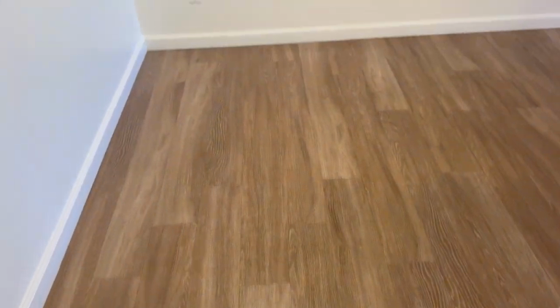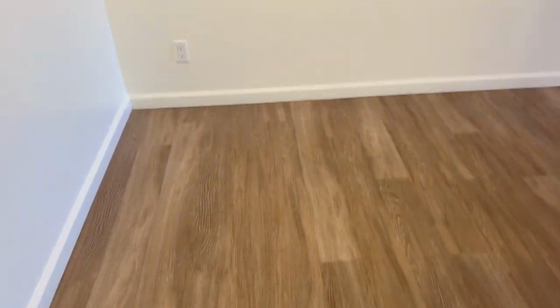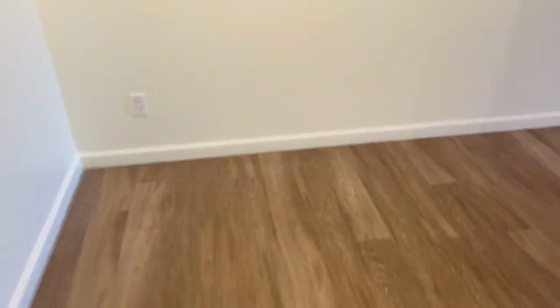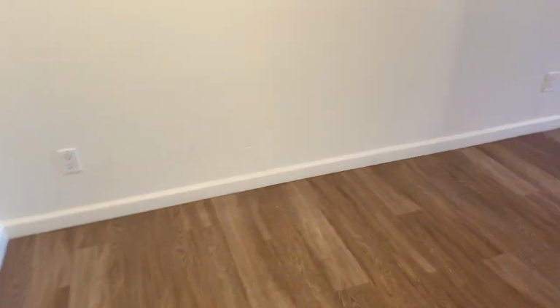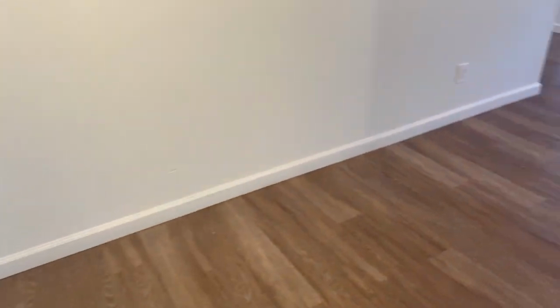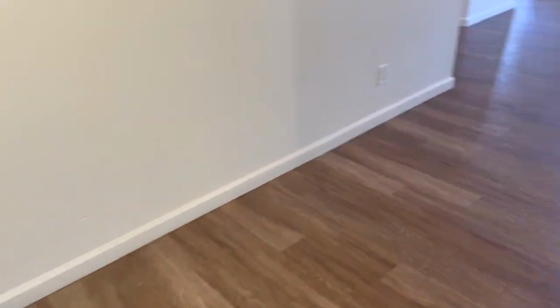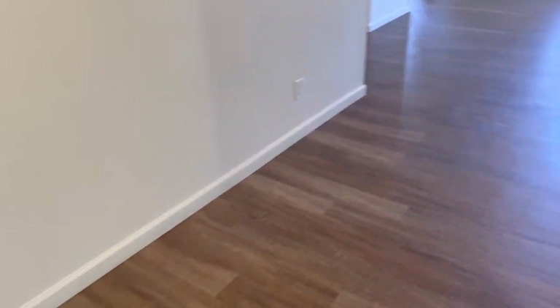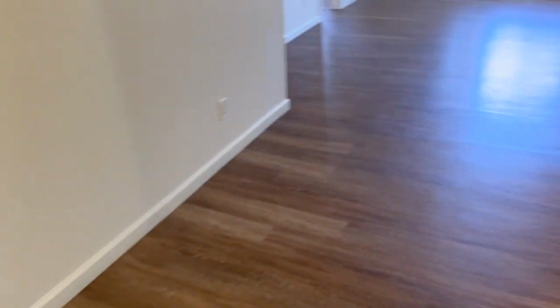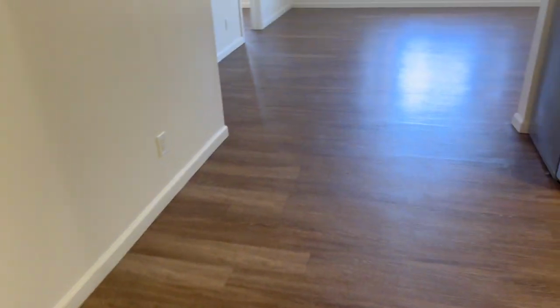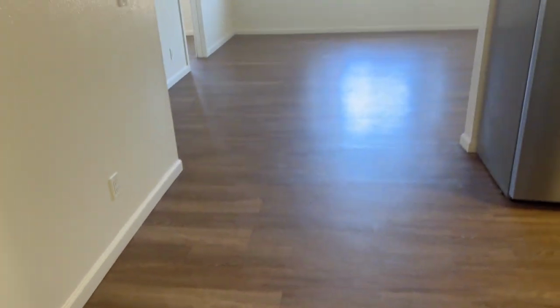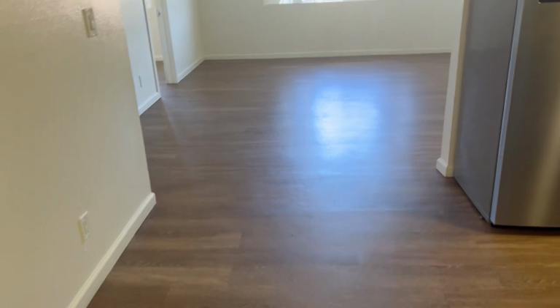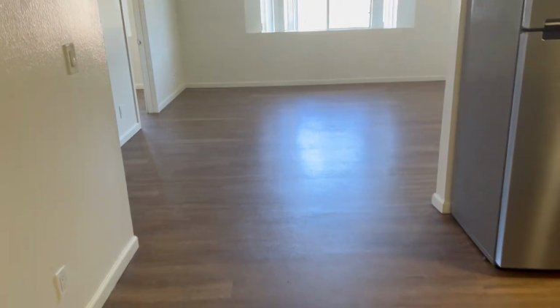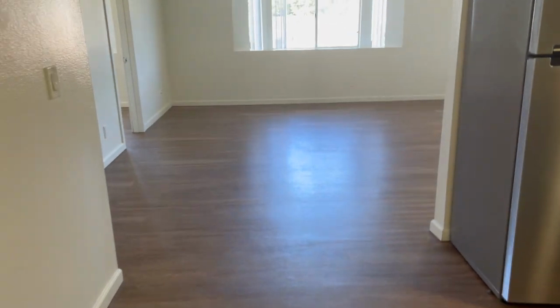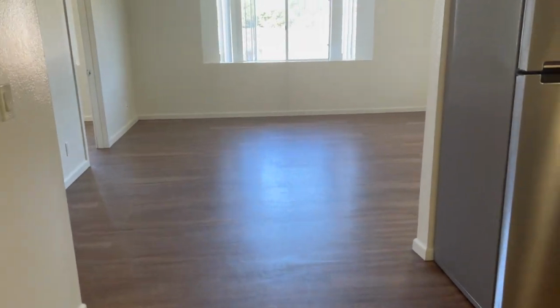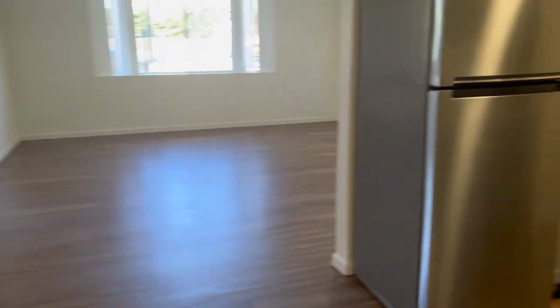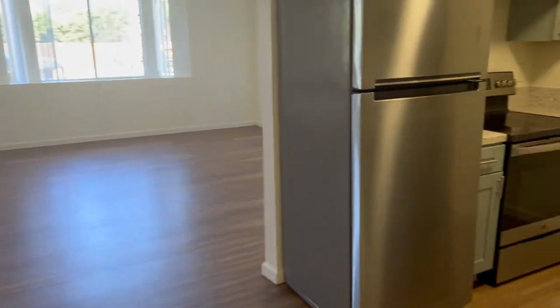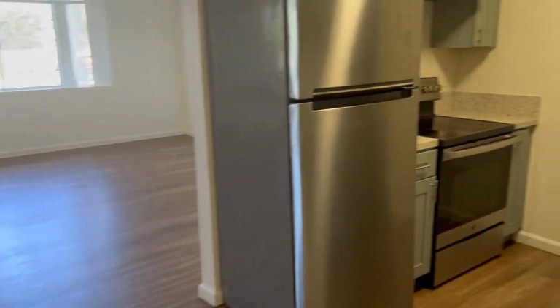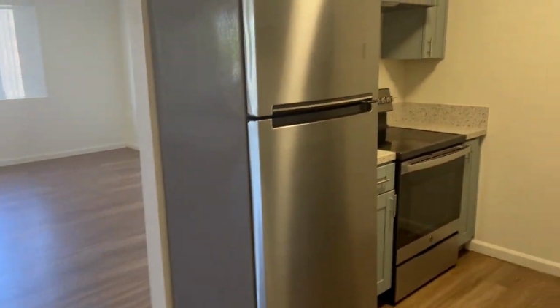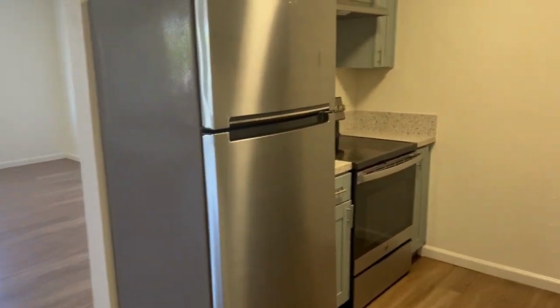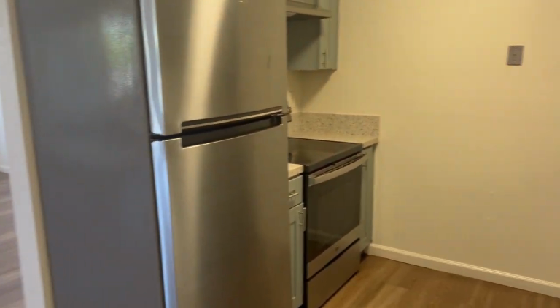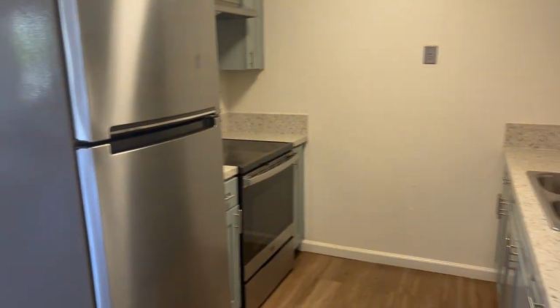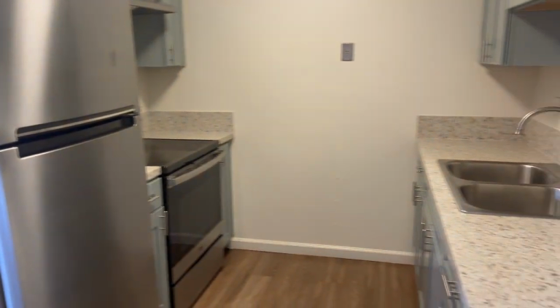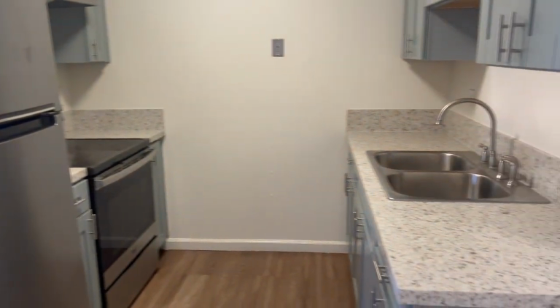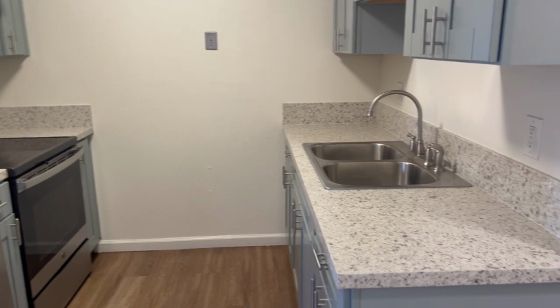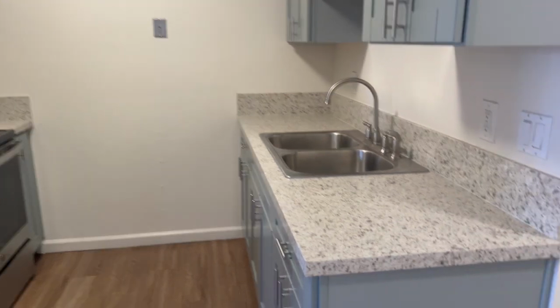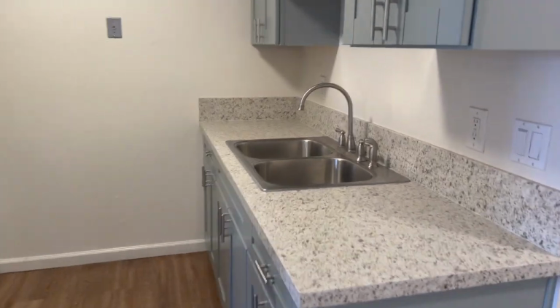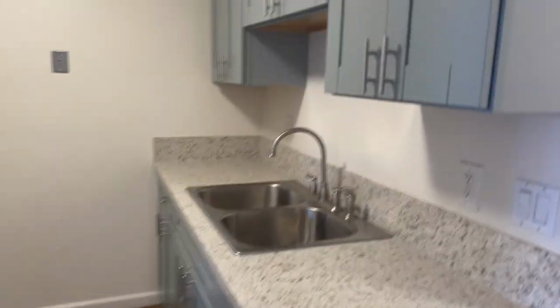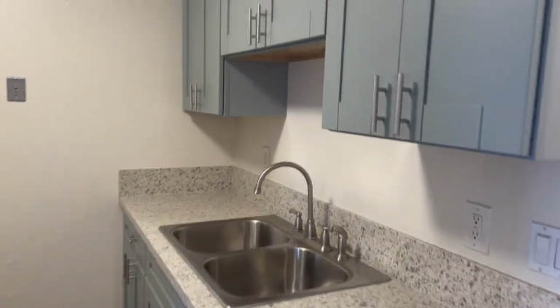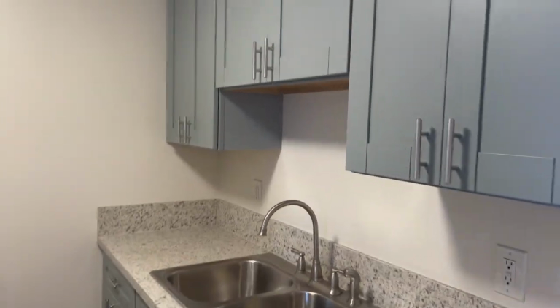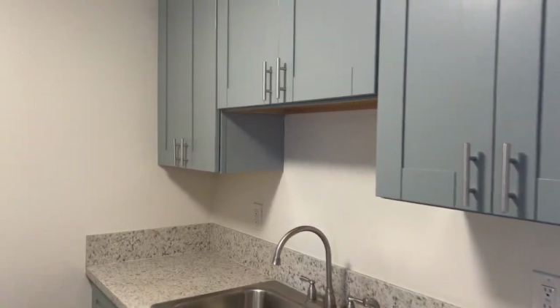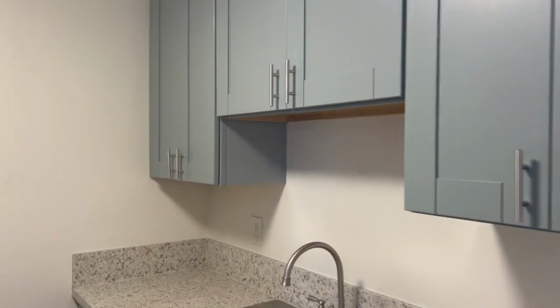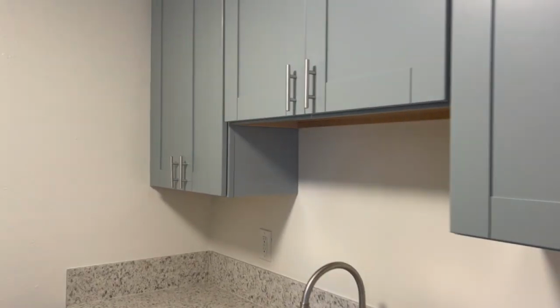It has gleaming luxury plank vinyl, stainless steel appliances, electric range oven, quartz countertops, and brand-new cabinets.